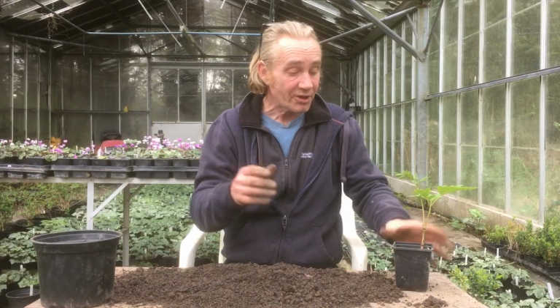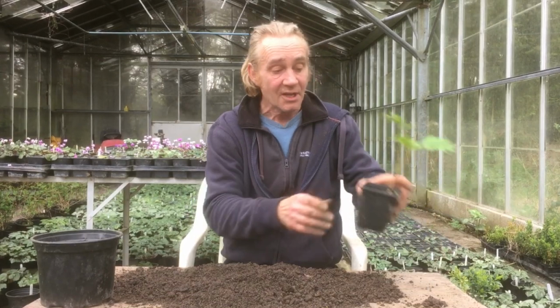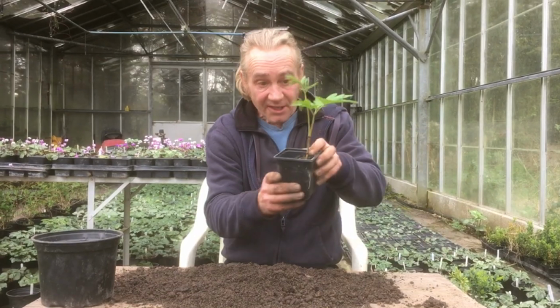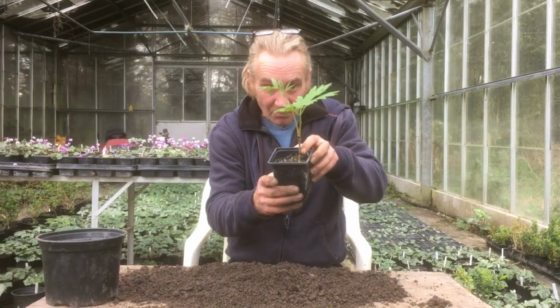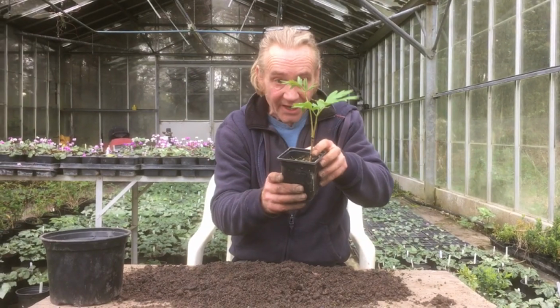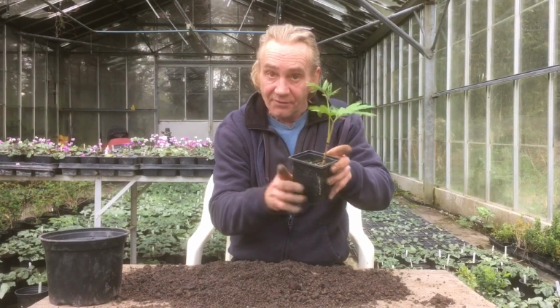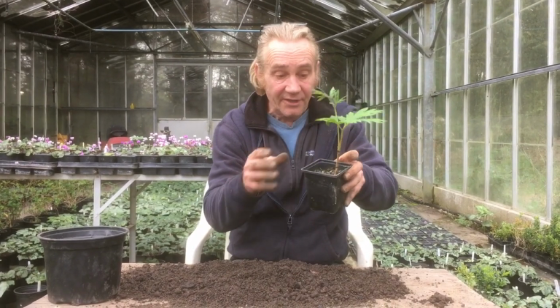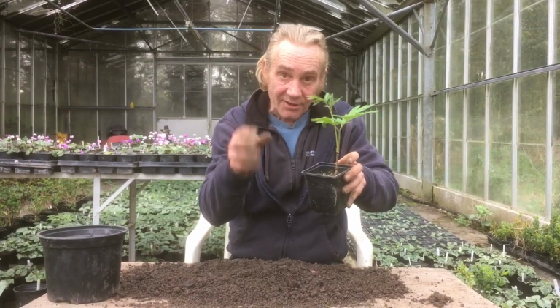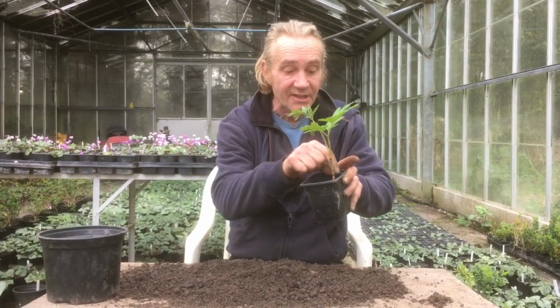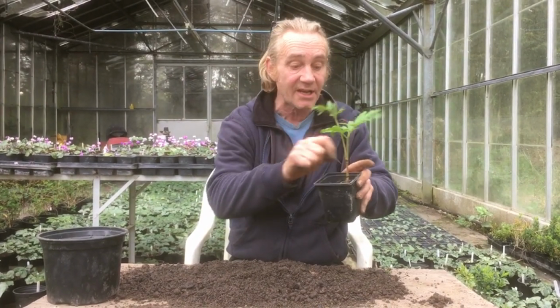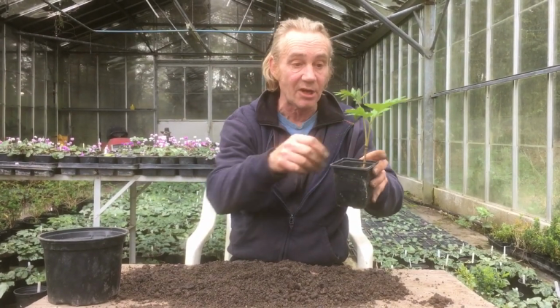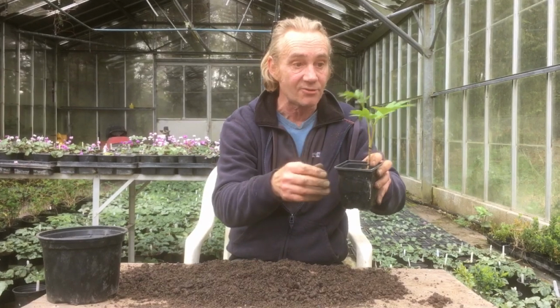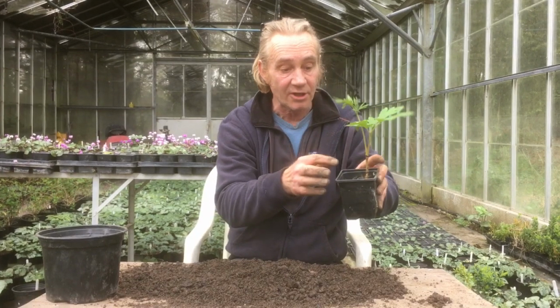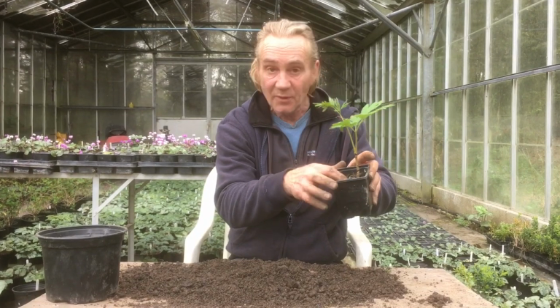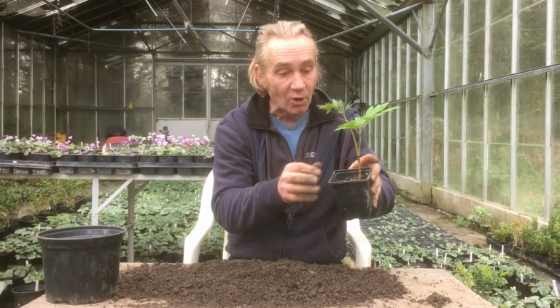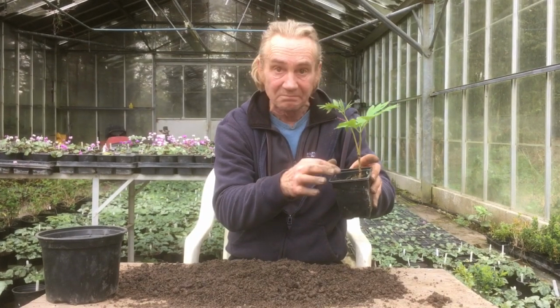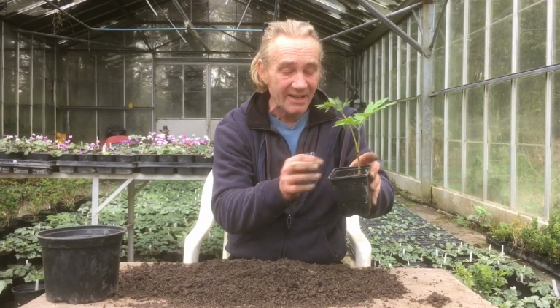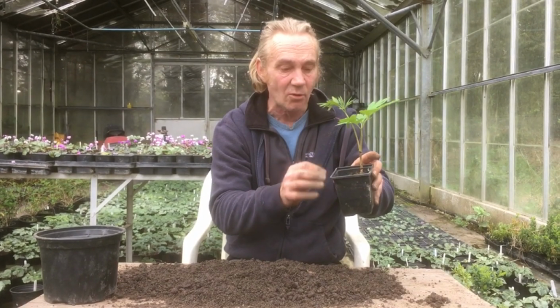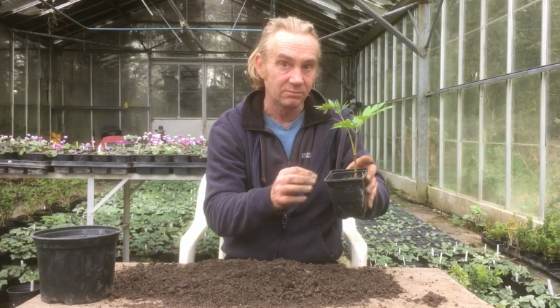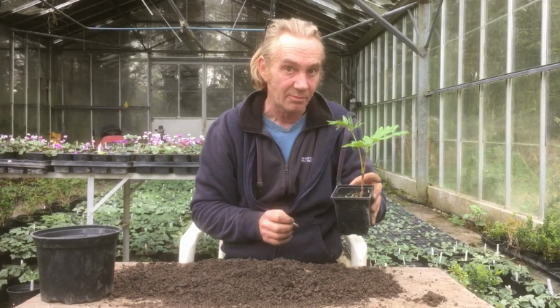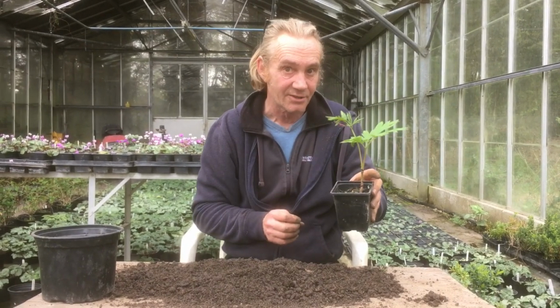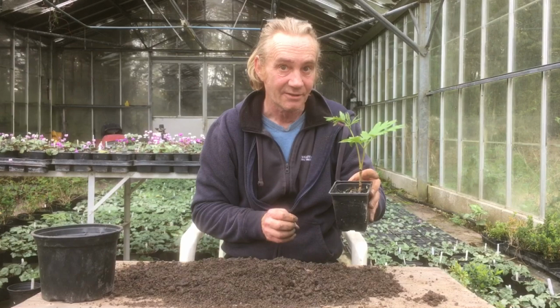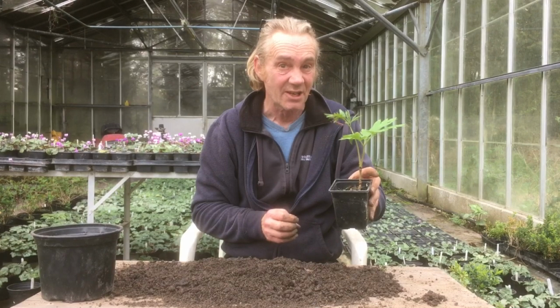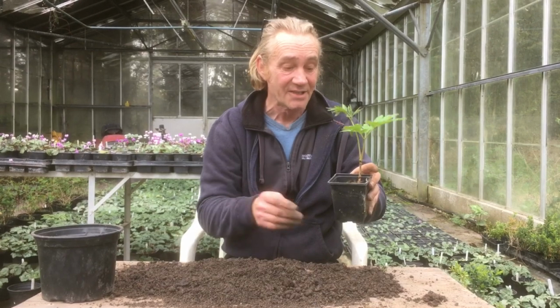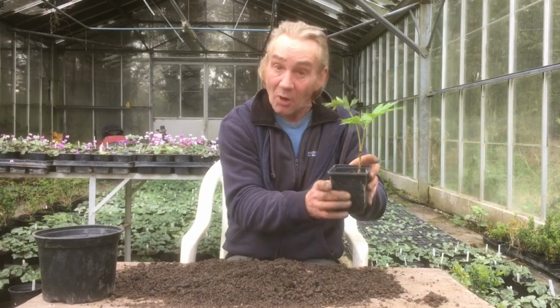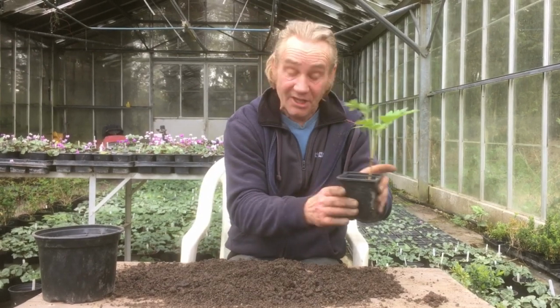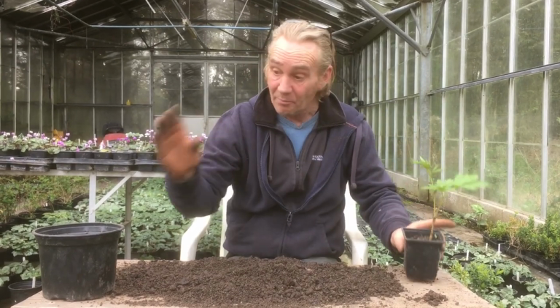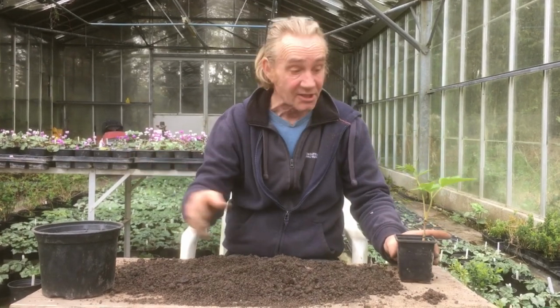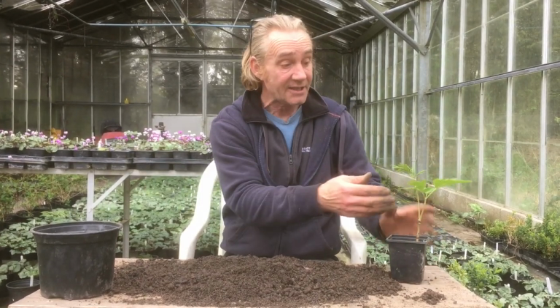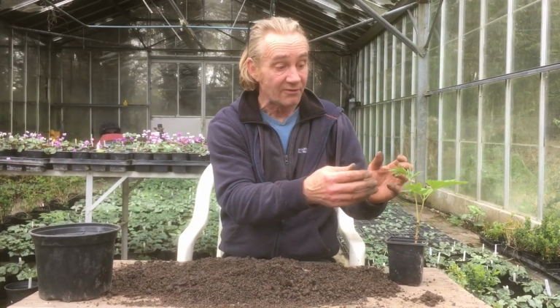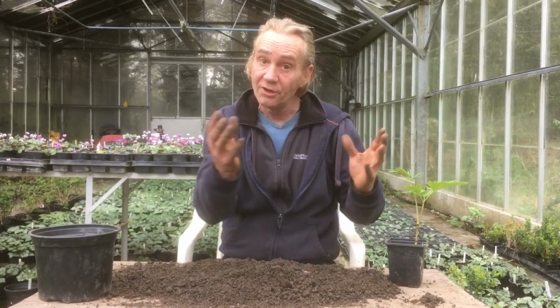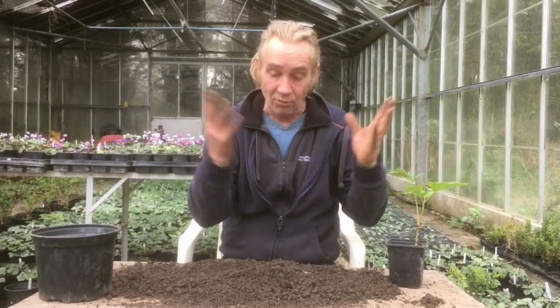What I'm going to do is this little beauty here. I've done the other videos on how to germinate the seeds, how to get them going etc. This has been in this pot for about a year now — or it might be a couple of years actually, I think it's a couple of years — and I'm going to pot it up into a bigger pot, which will give it more food and it will grow.